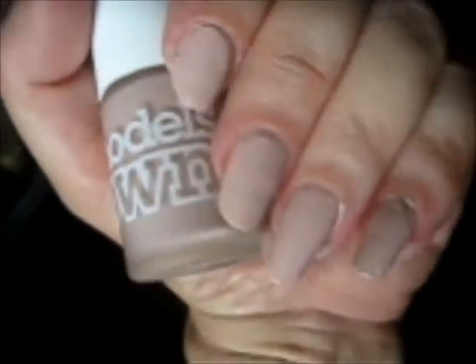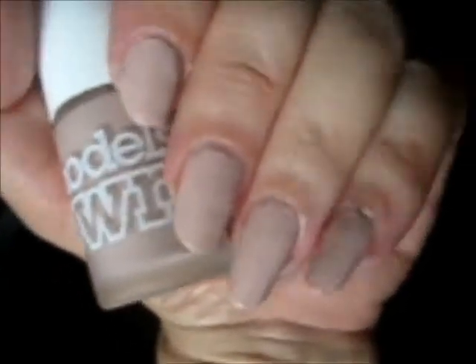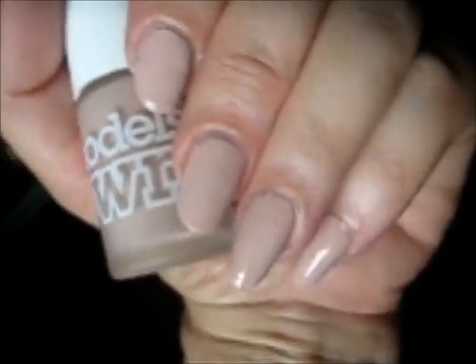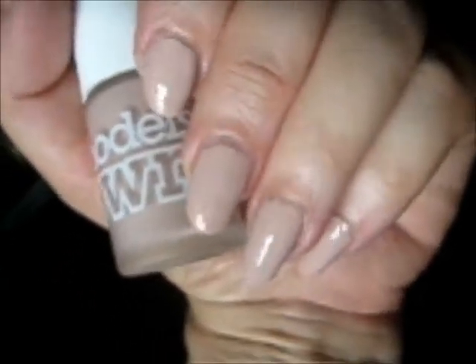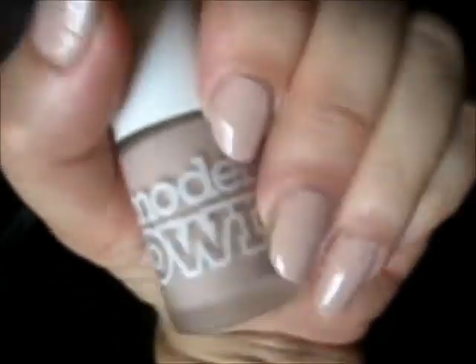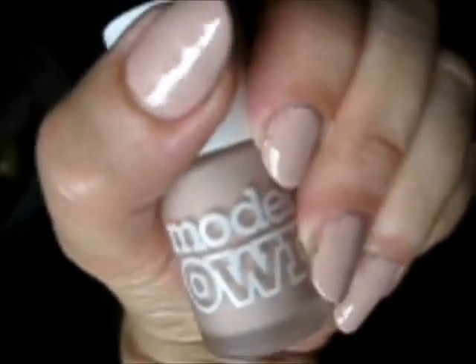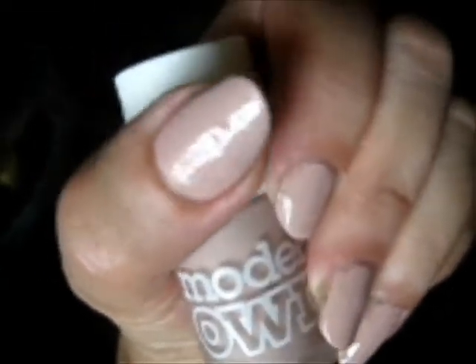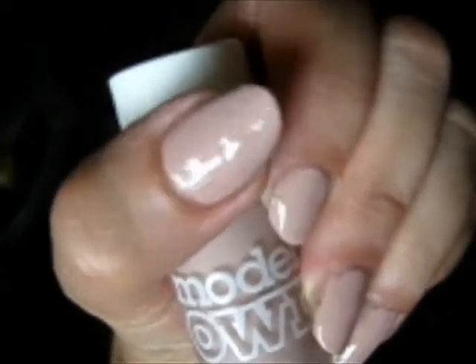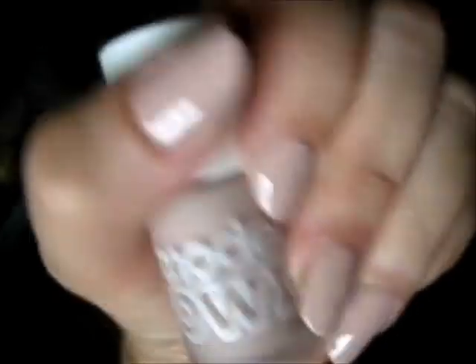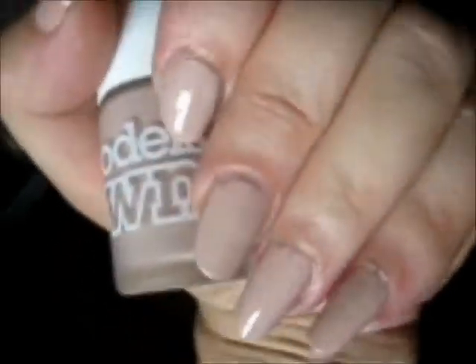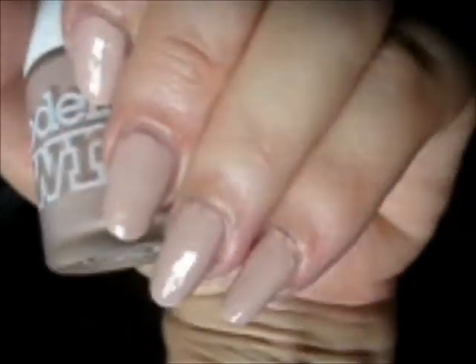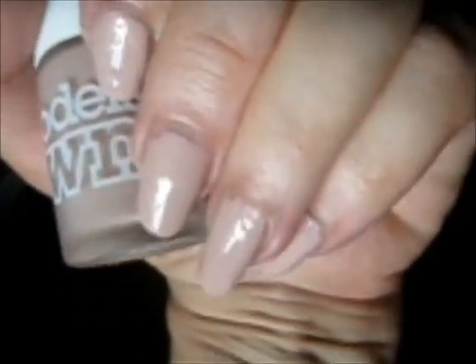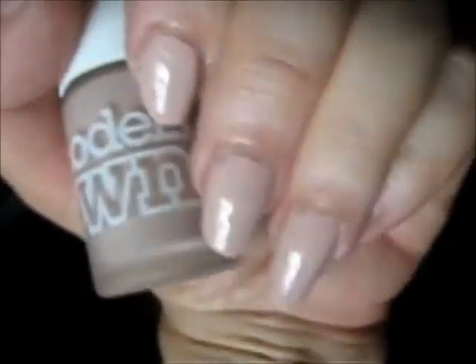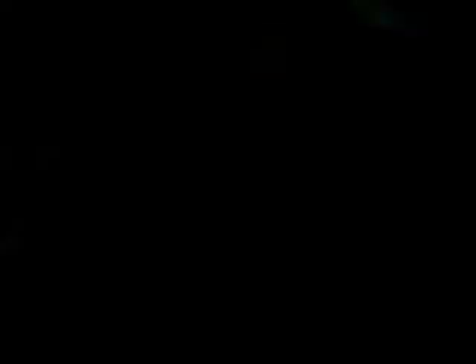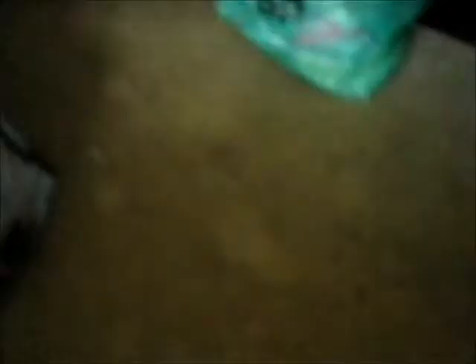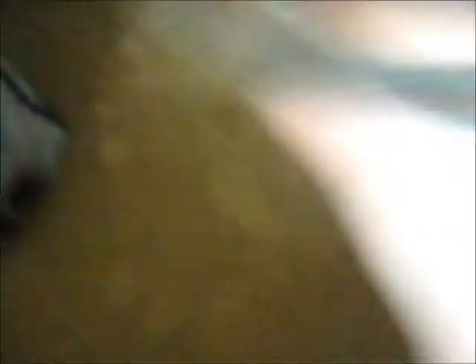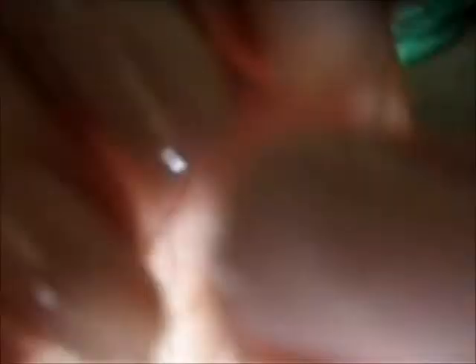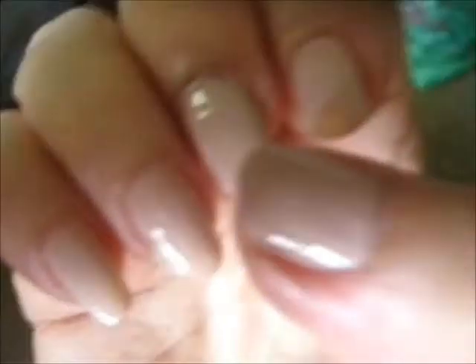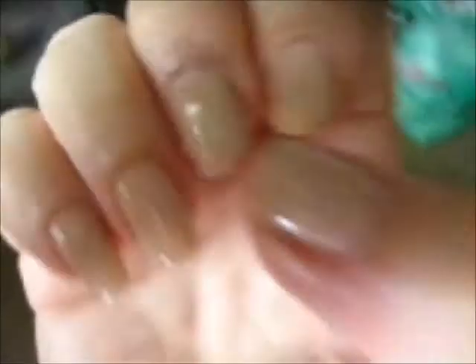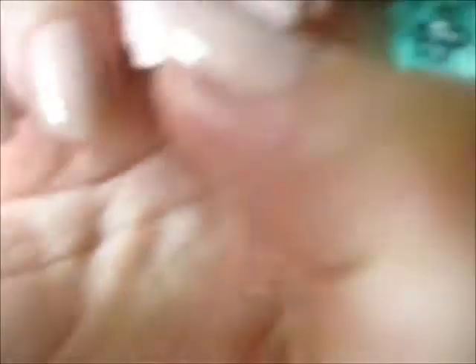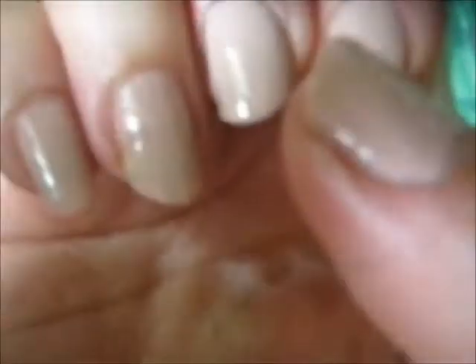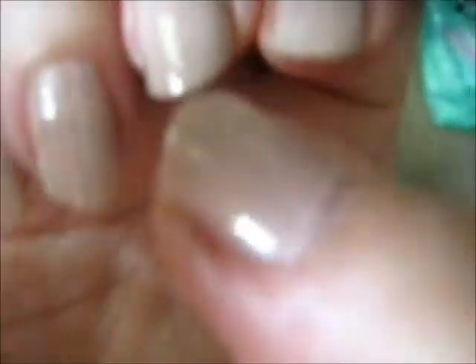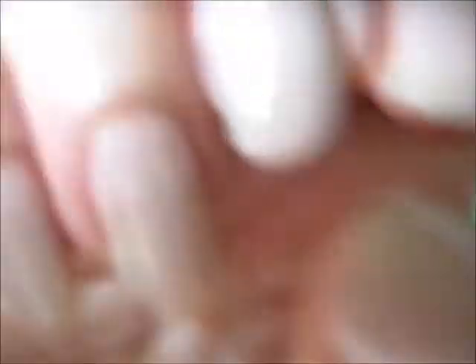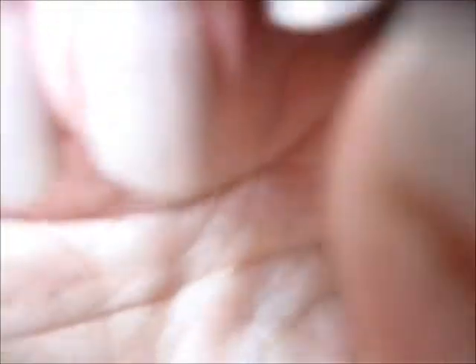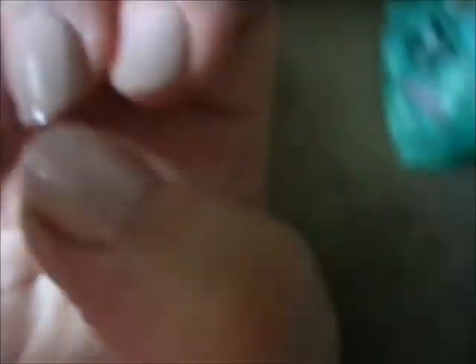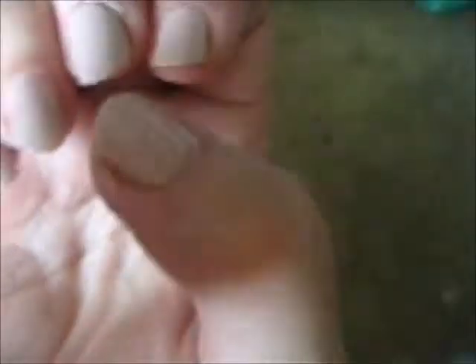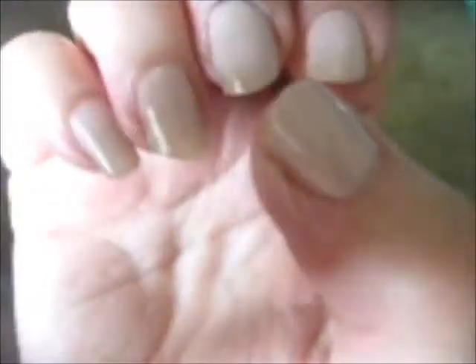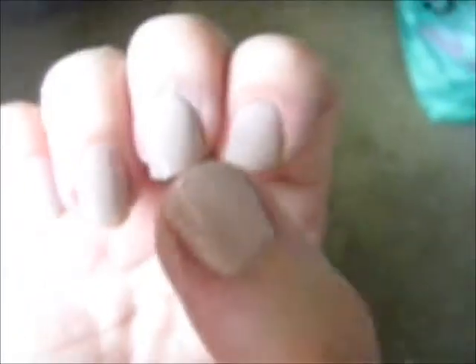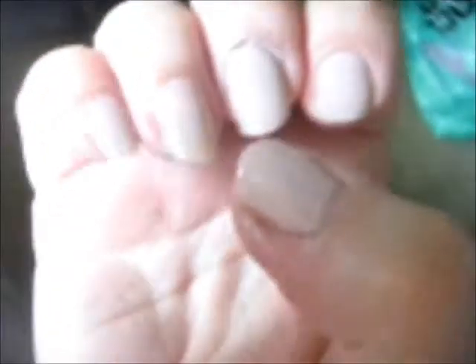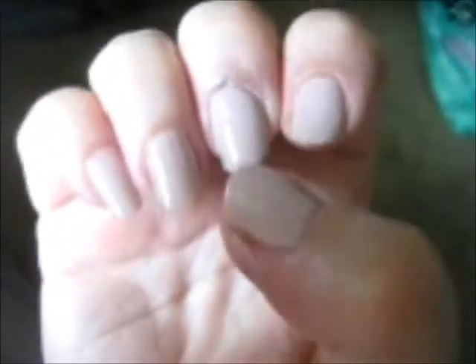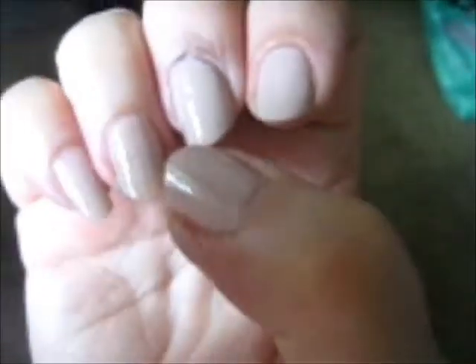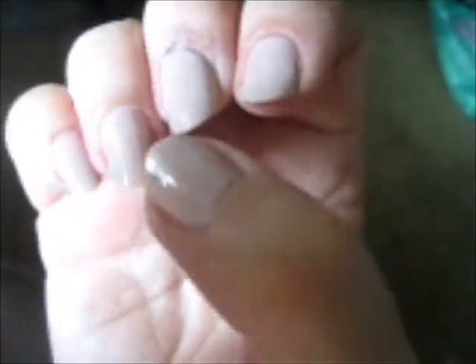This is two coats on there. One coat on the thumb, two coats on the others. And one coat on this hand.